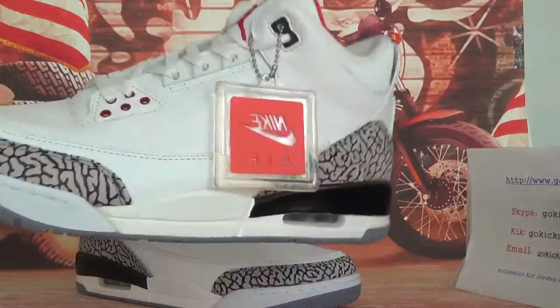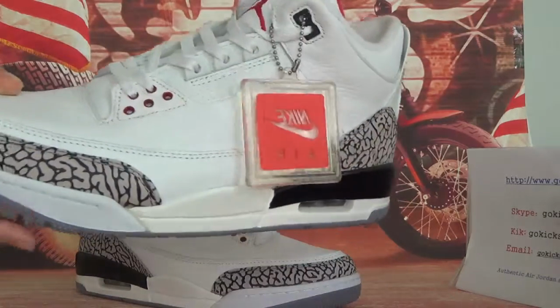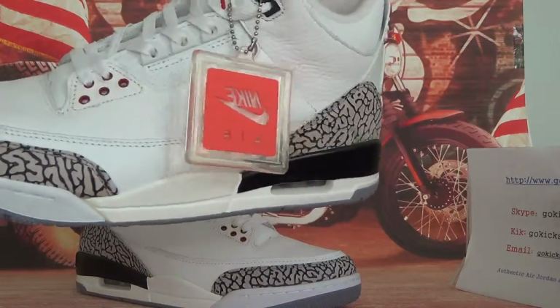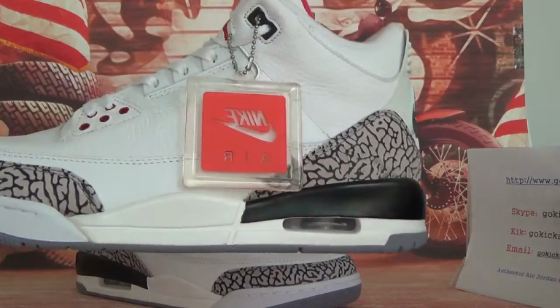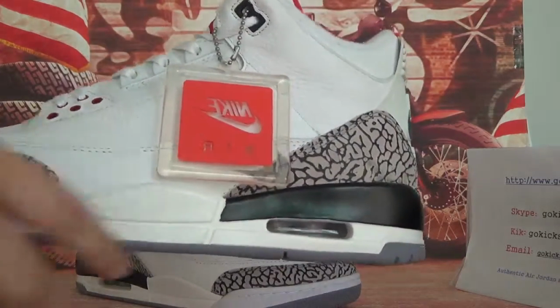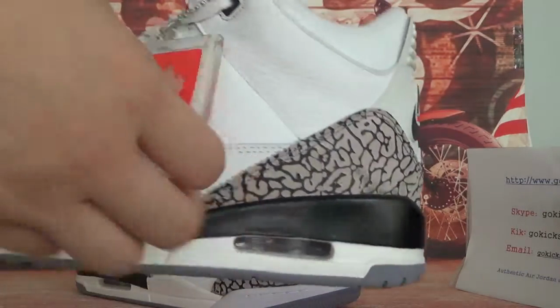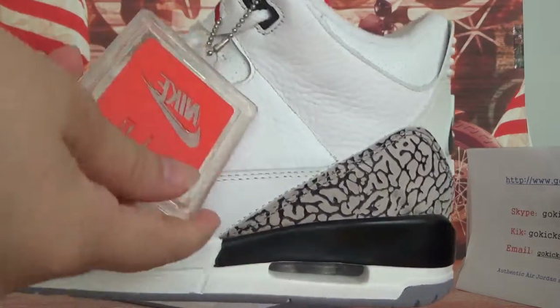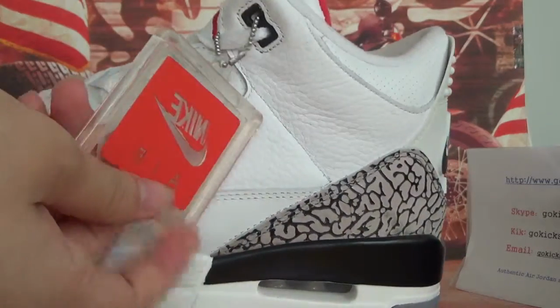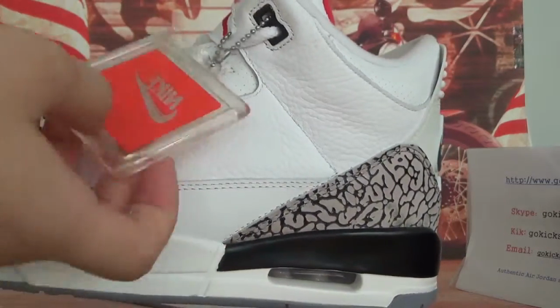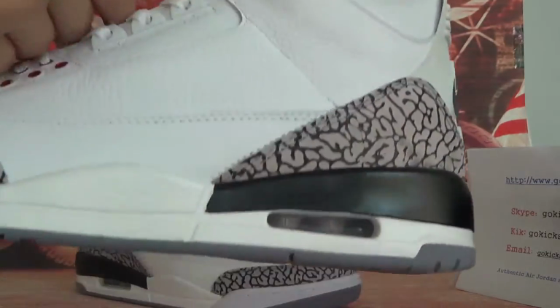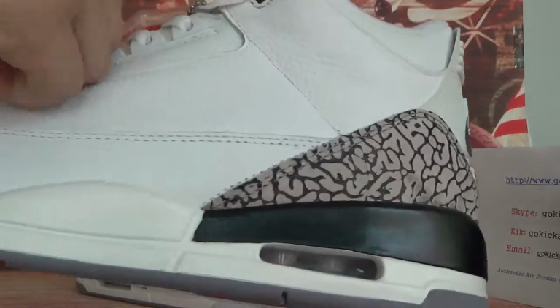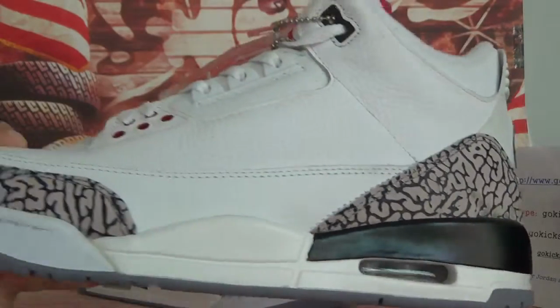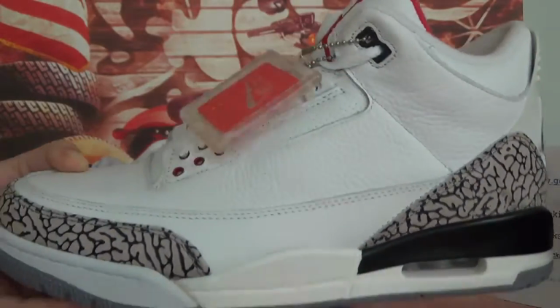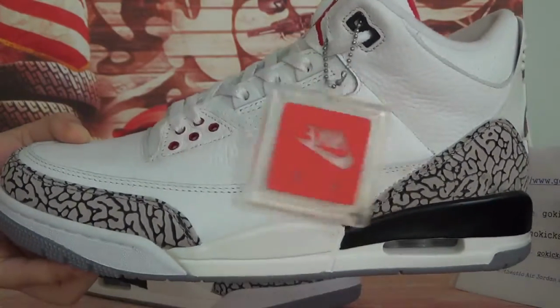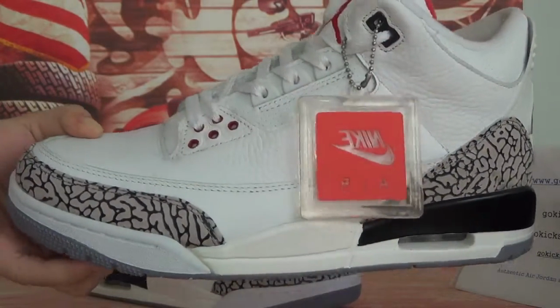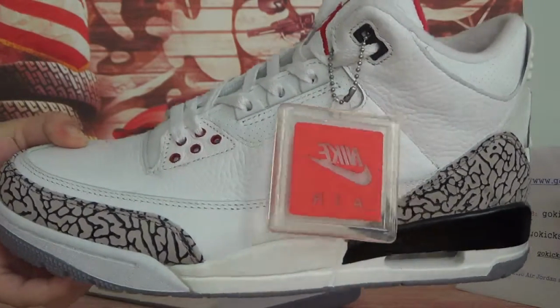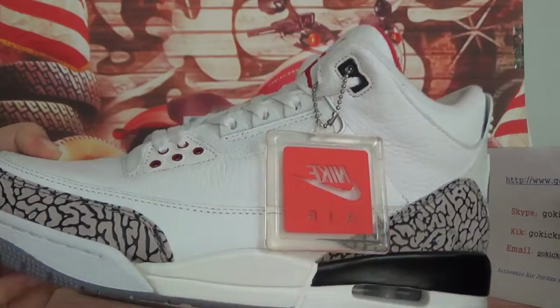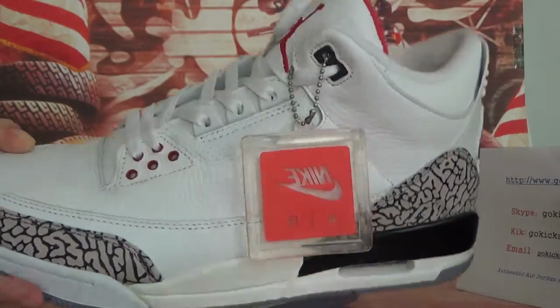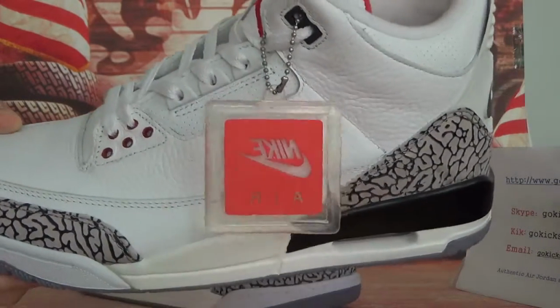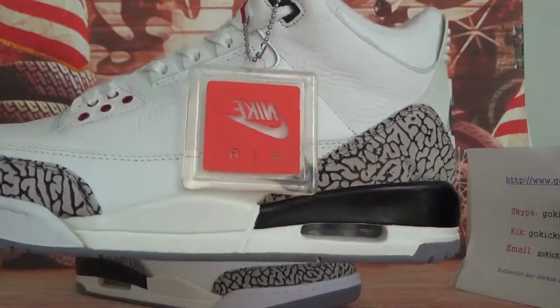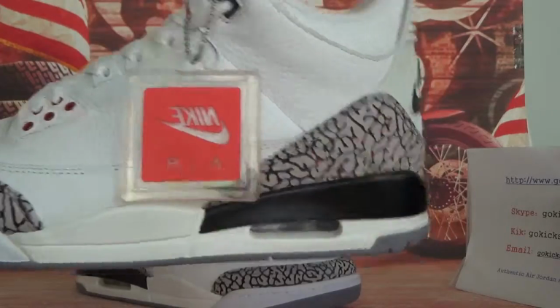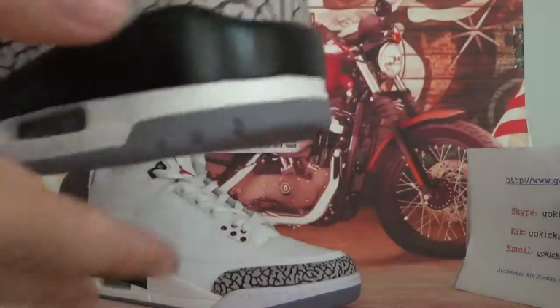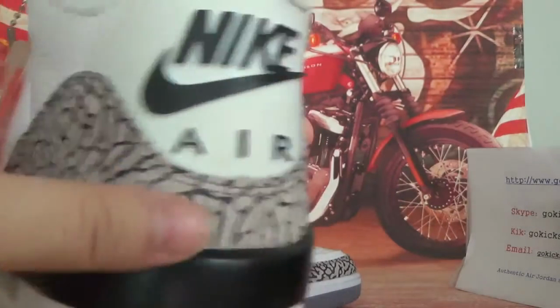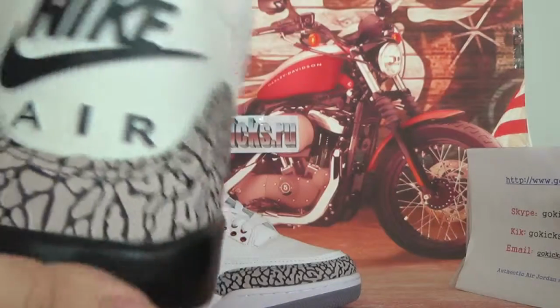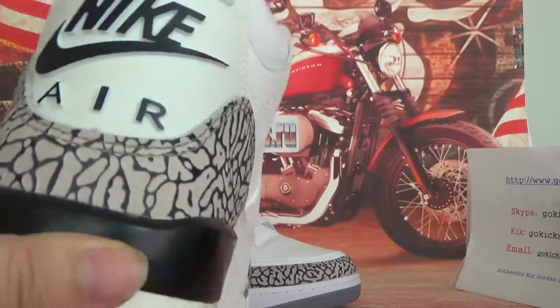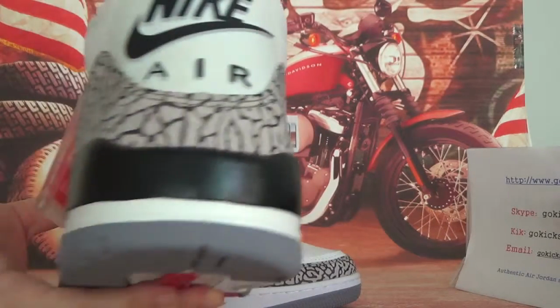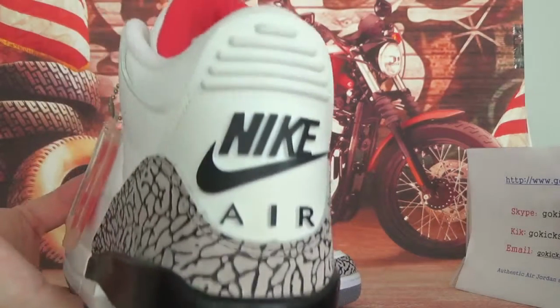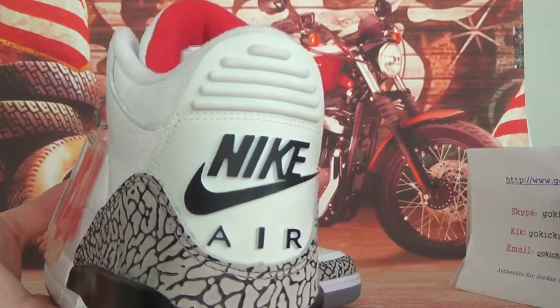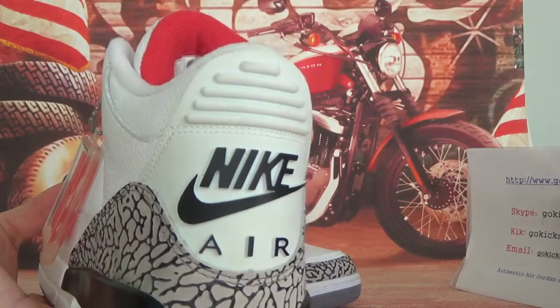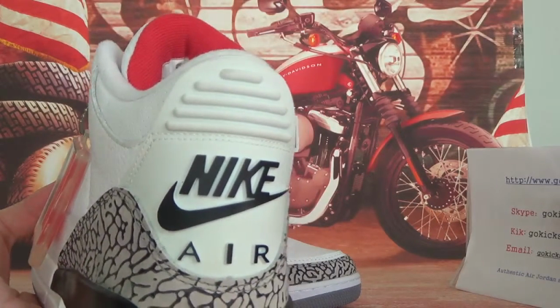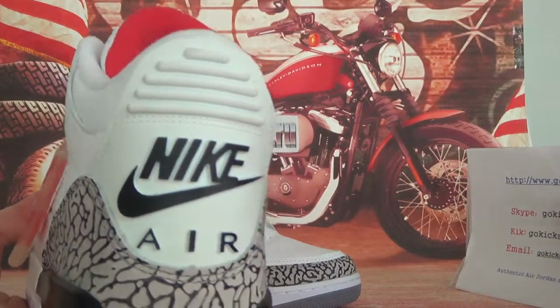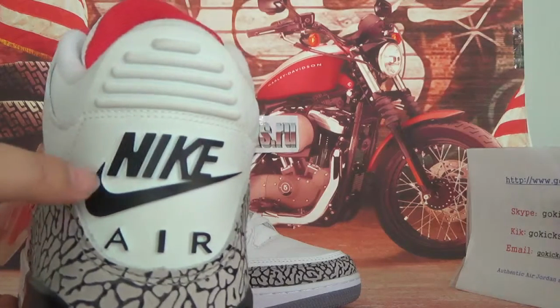On this side here you can see the logo — very cool. Now the back. Here on the back you can see a nice logo.